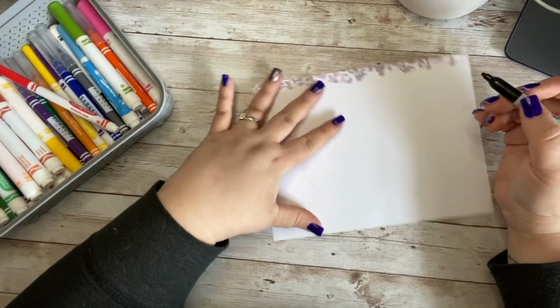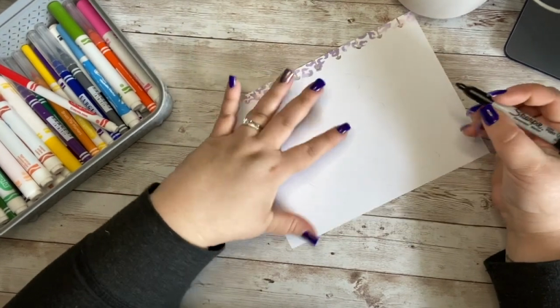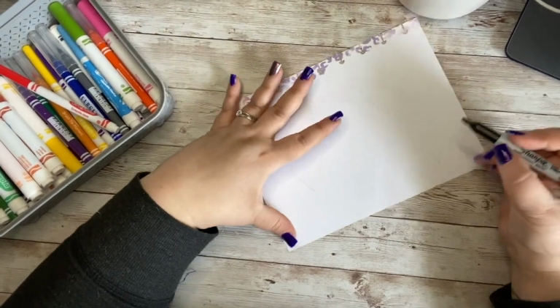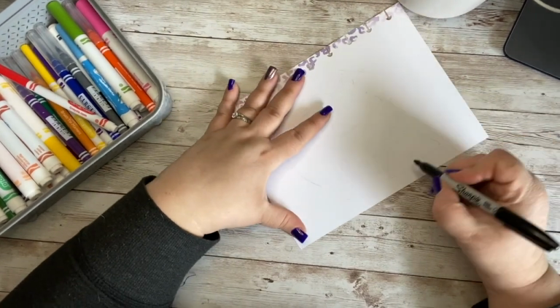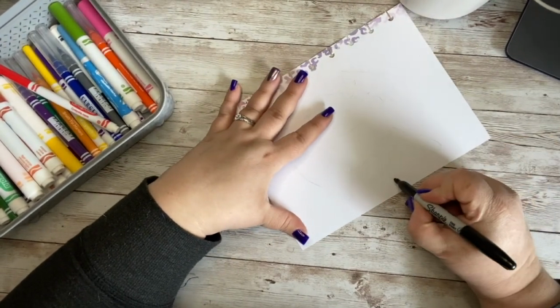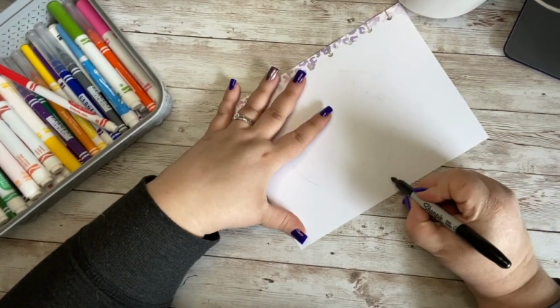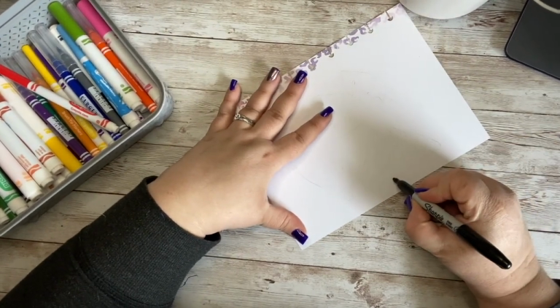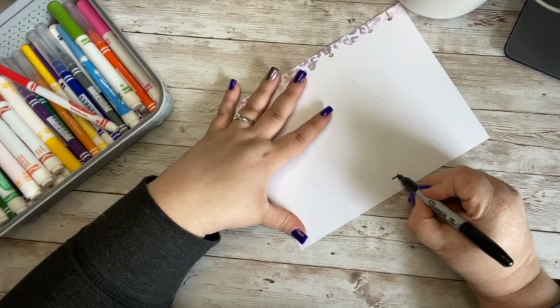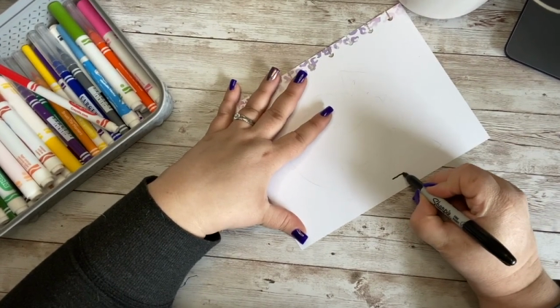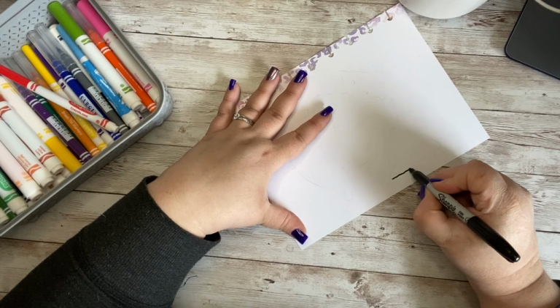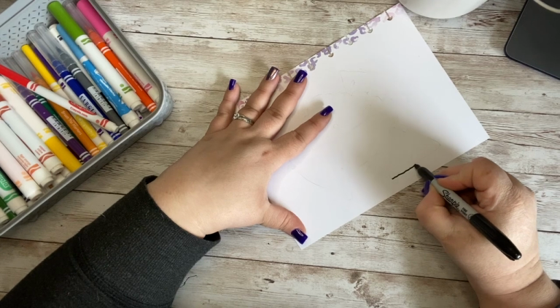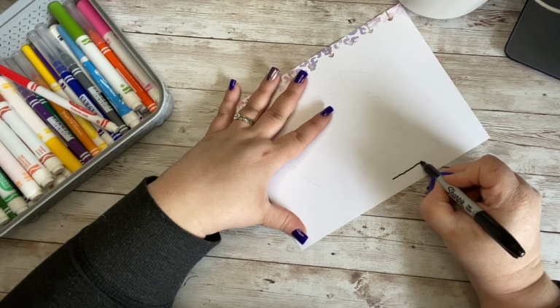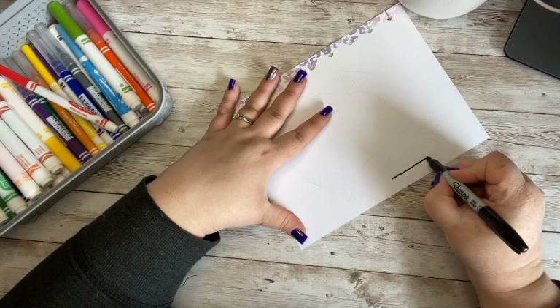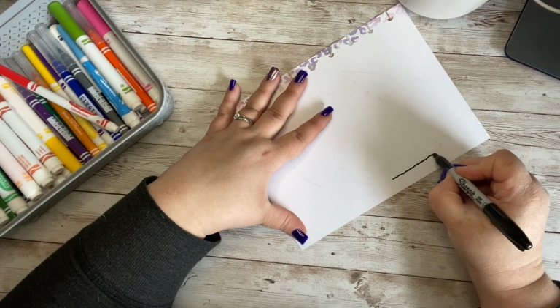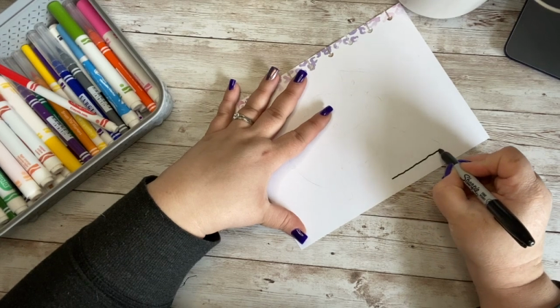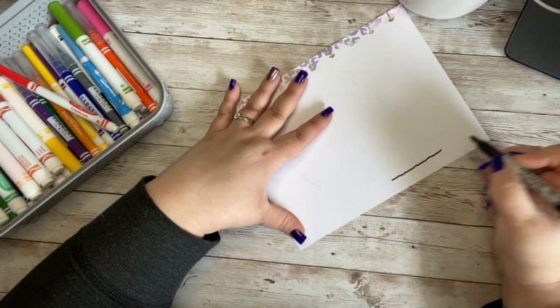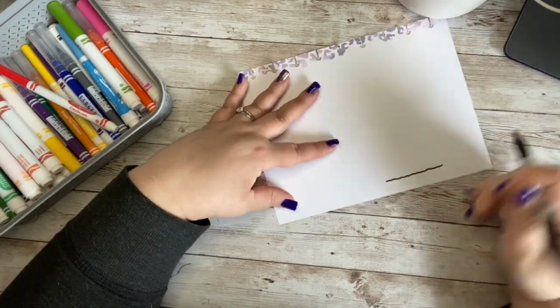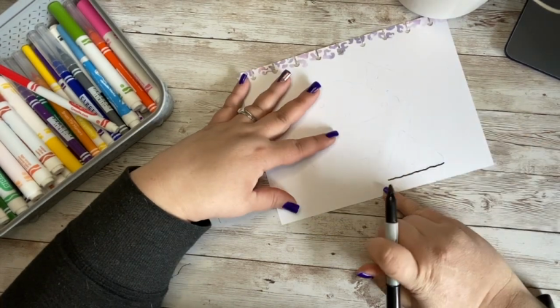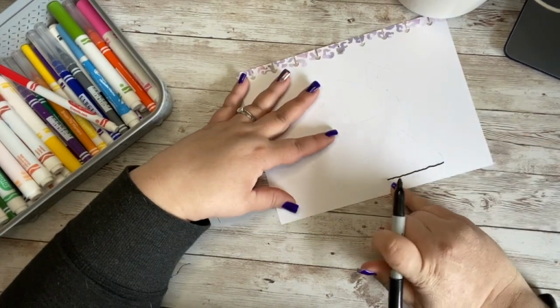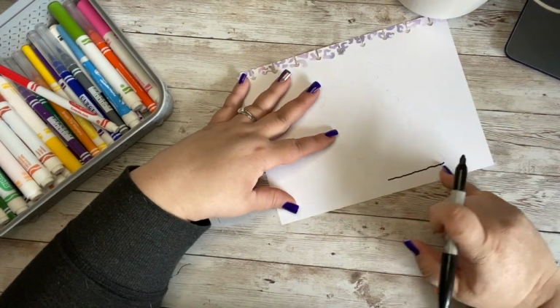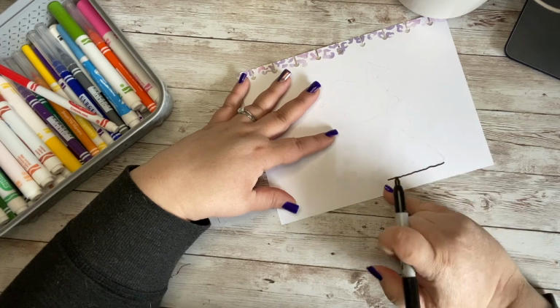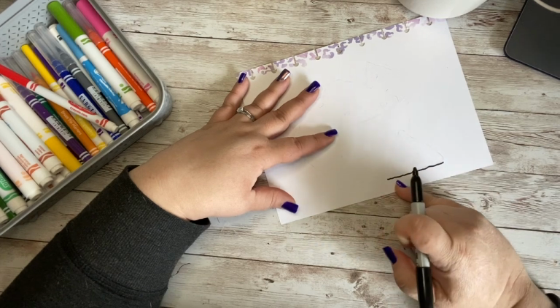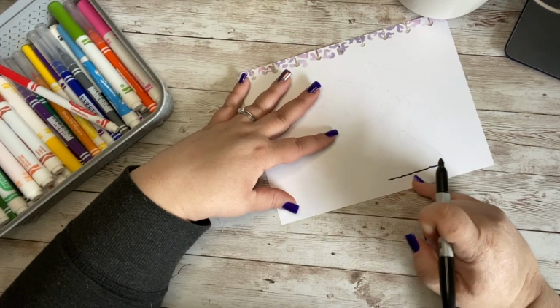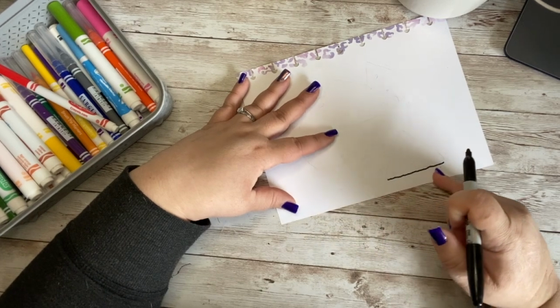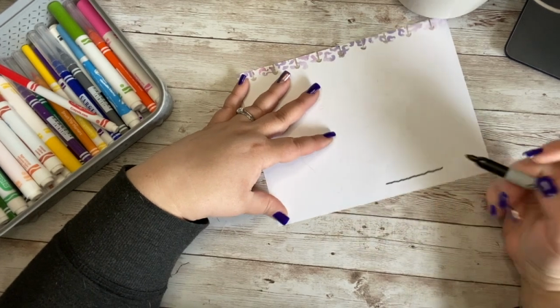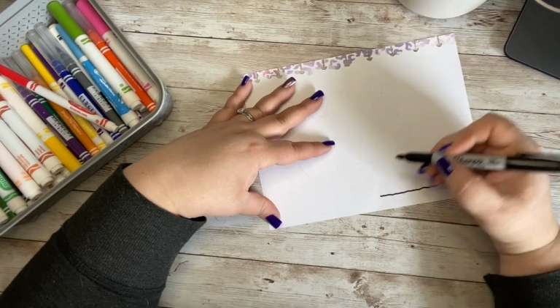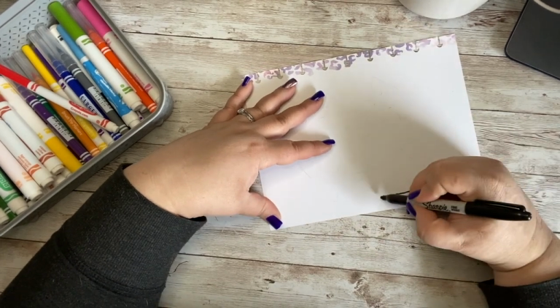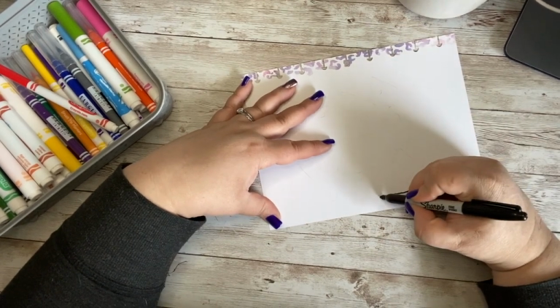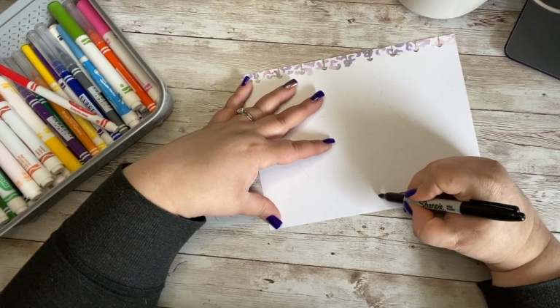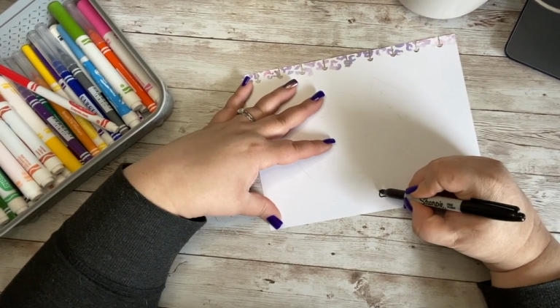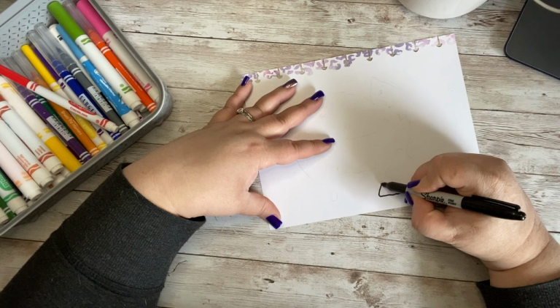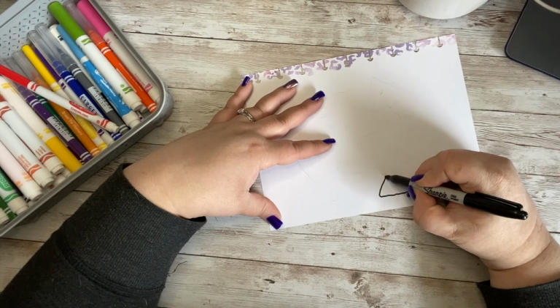First thing I'm going to do is come down to the bottom area of my paper and draw kind of a wiggly line. So instead of being perfectly straight, I kind of want a little bump to it. And then I'm going to come up and make a triangle.